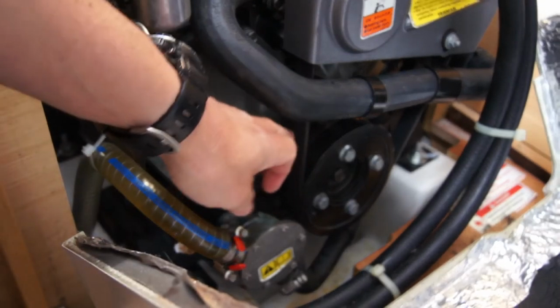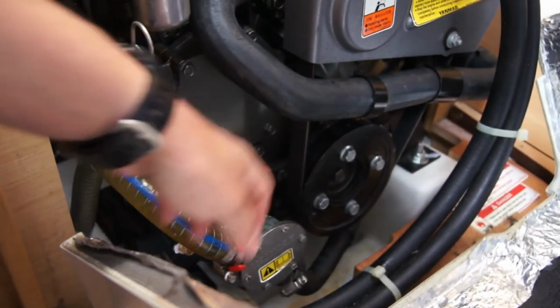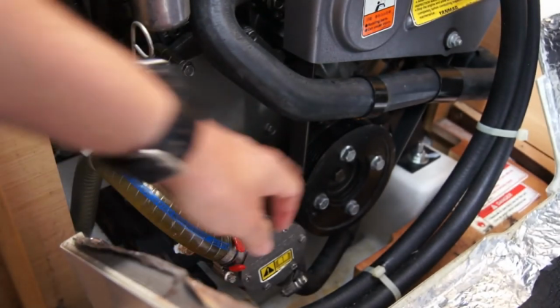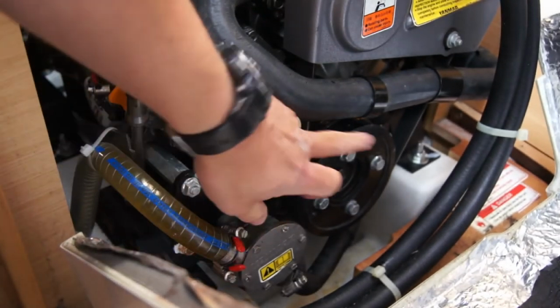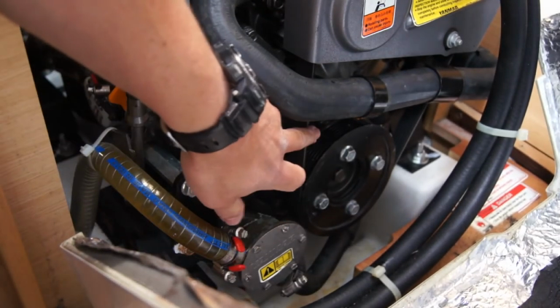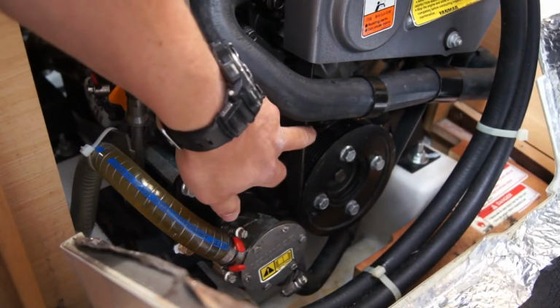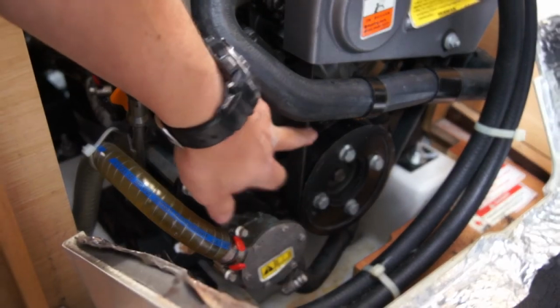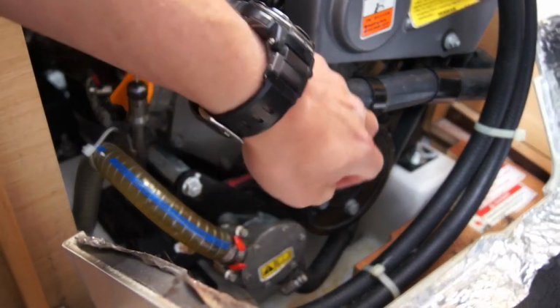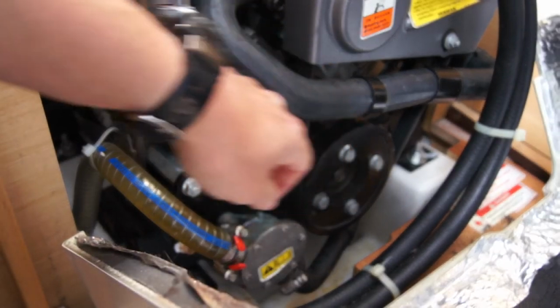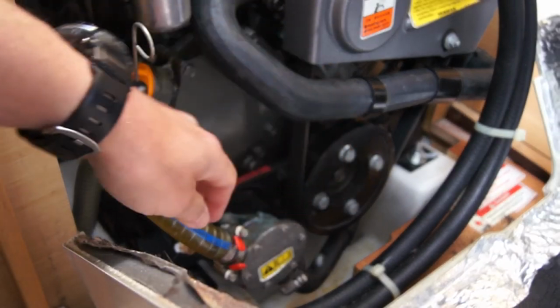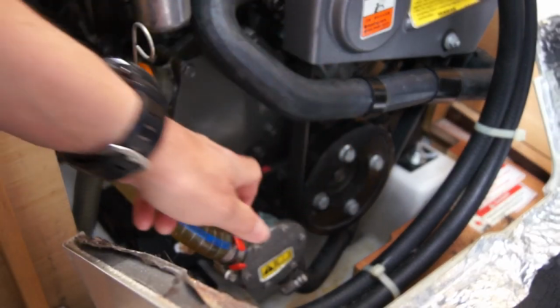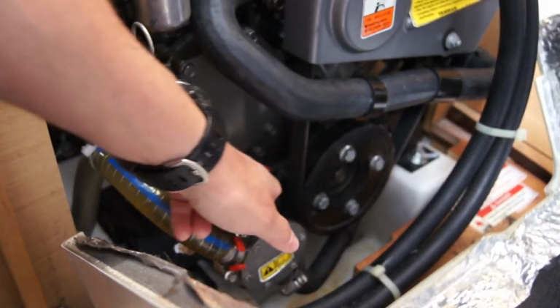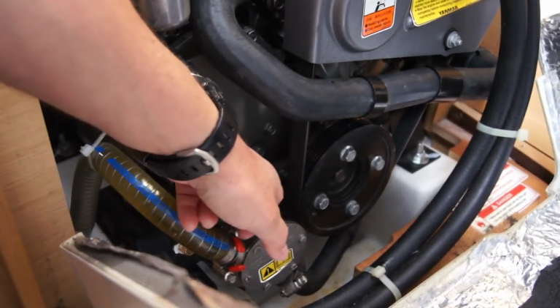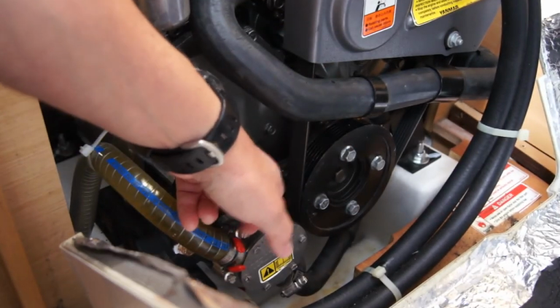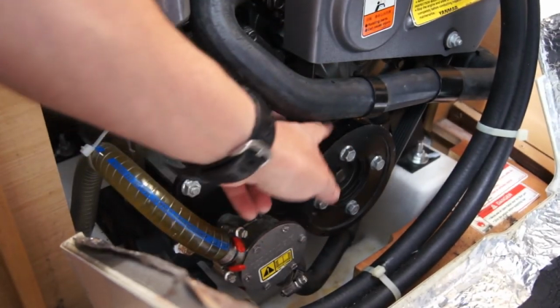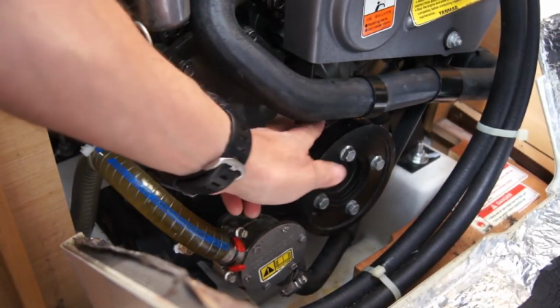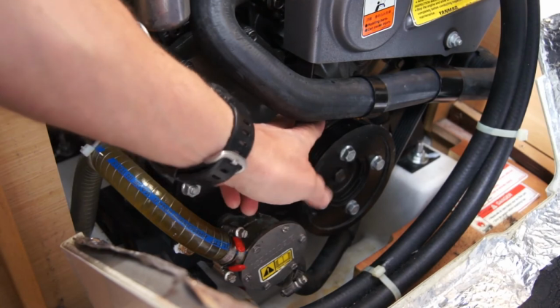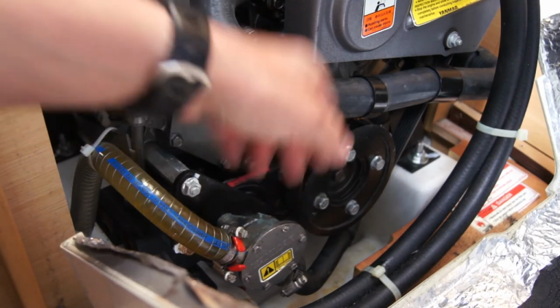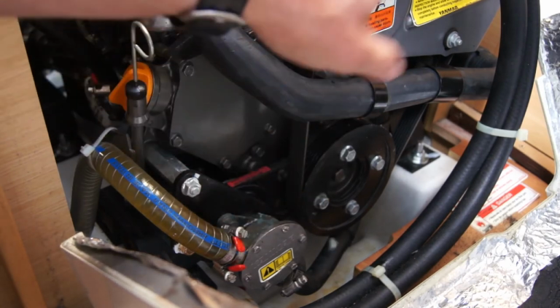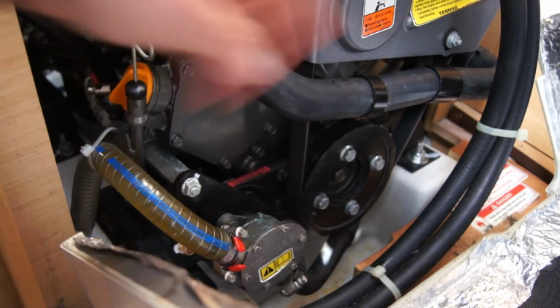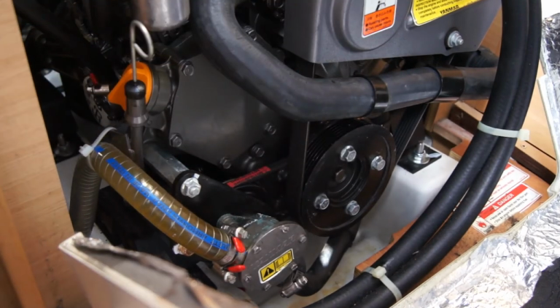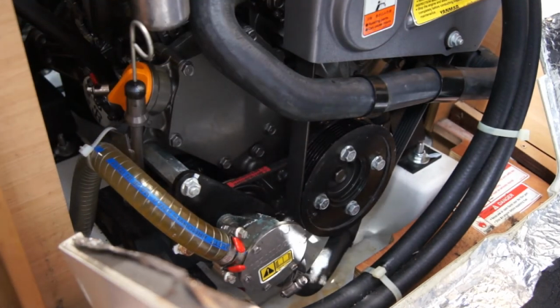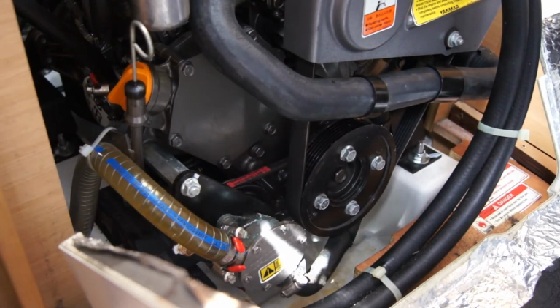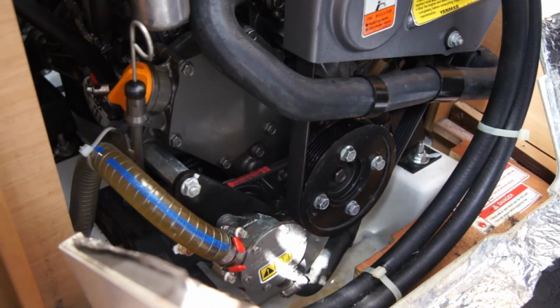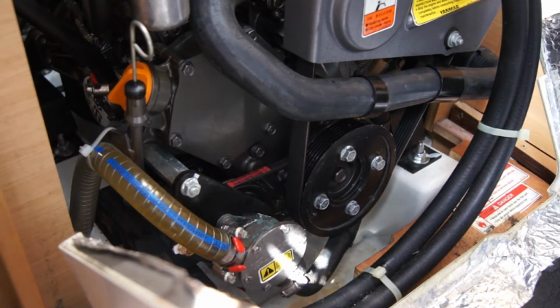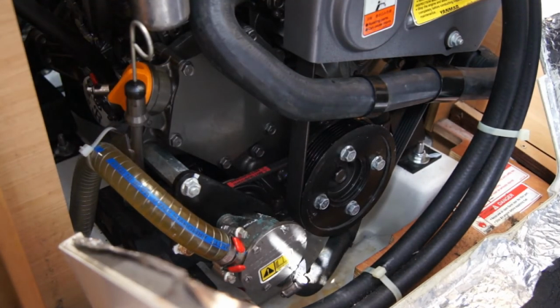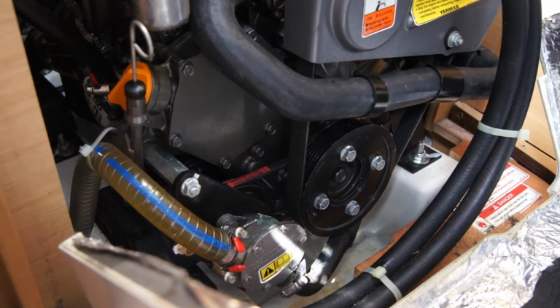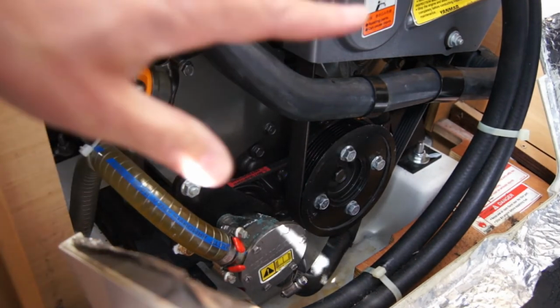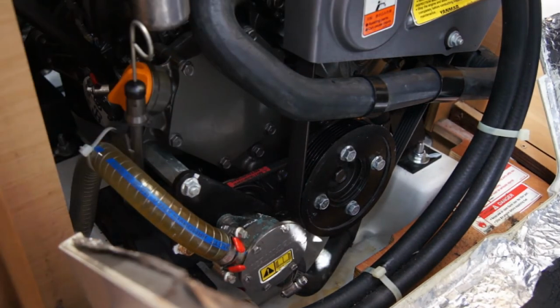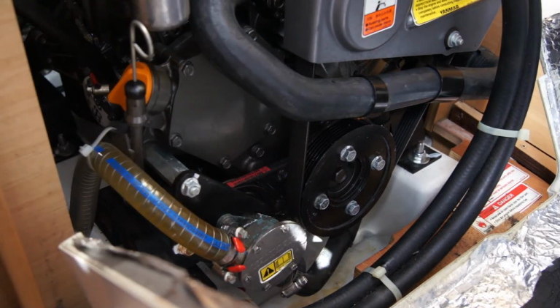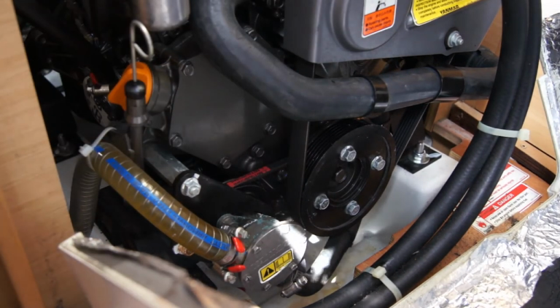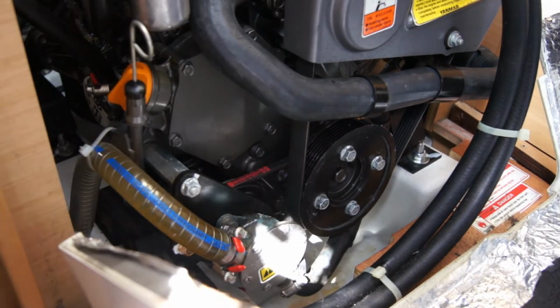We've also got the belts for the engine, so make sure they are nice and tight. These will be checked before your charter.